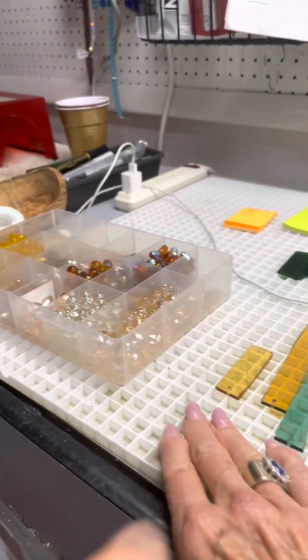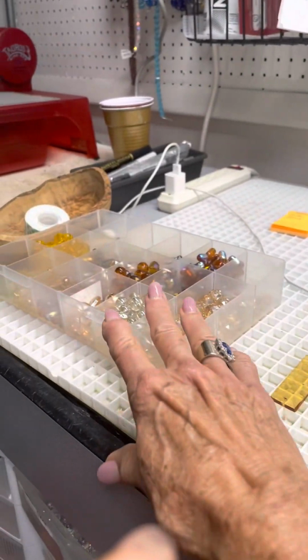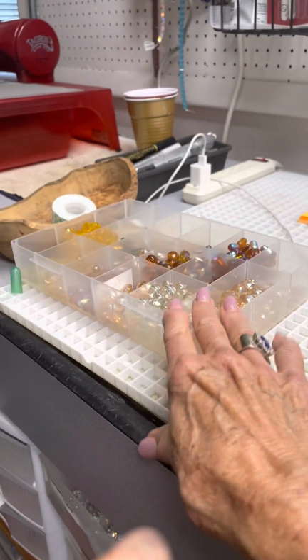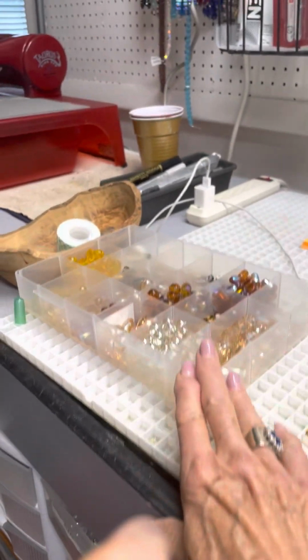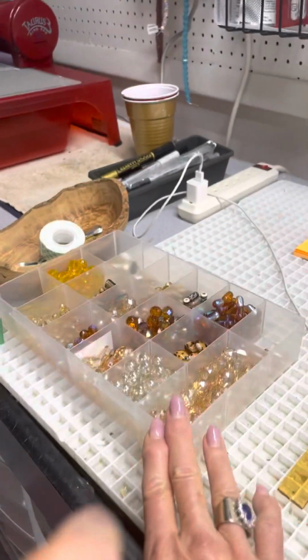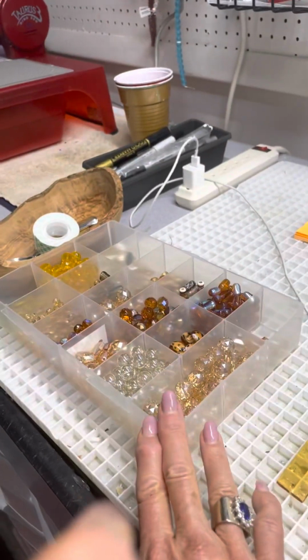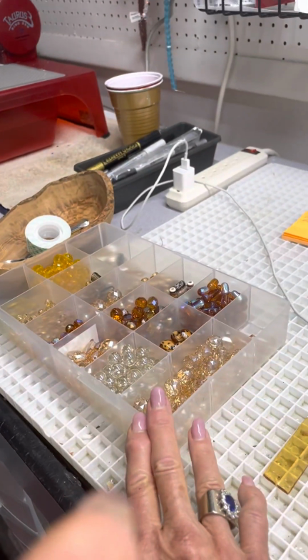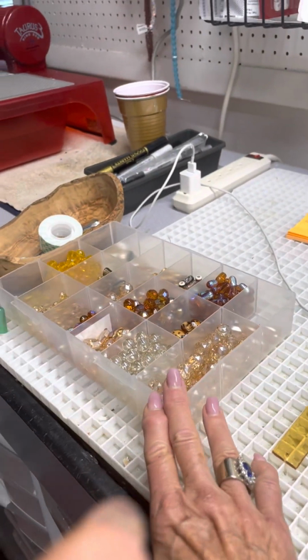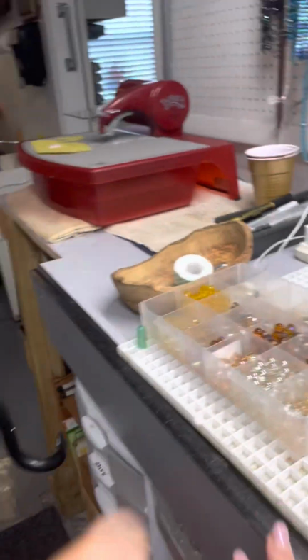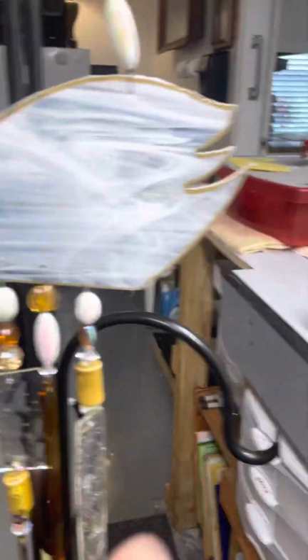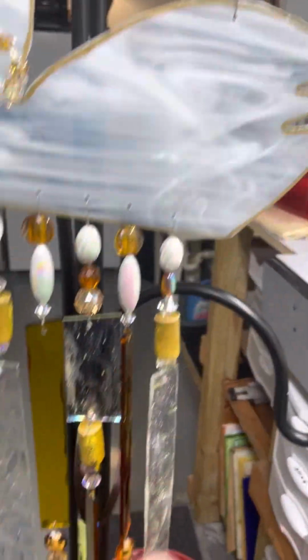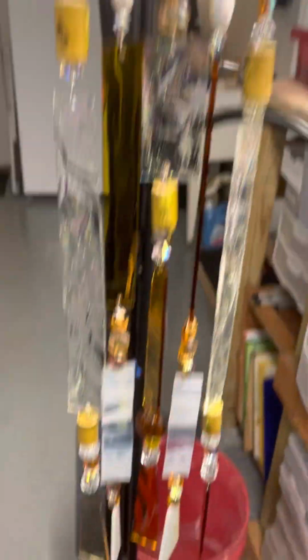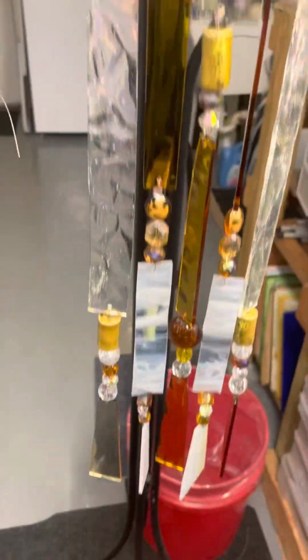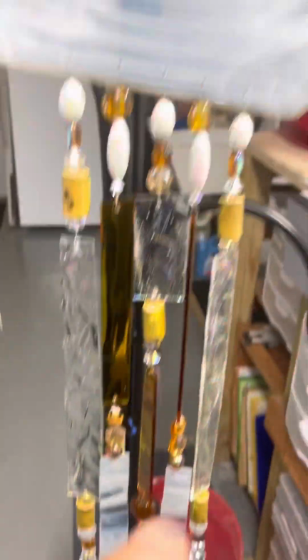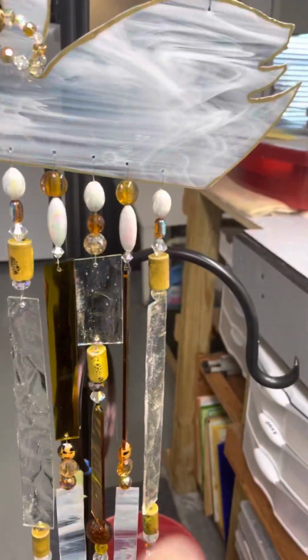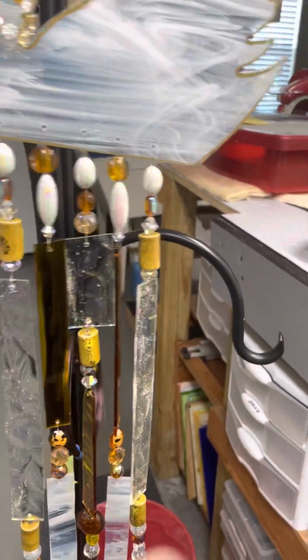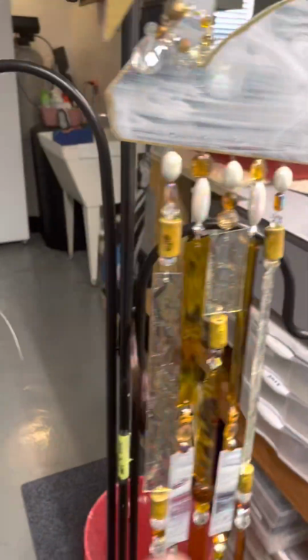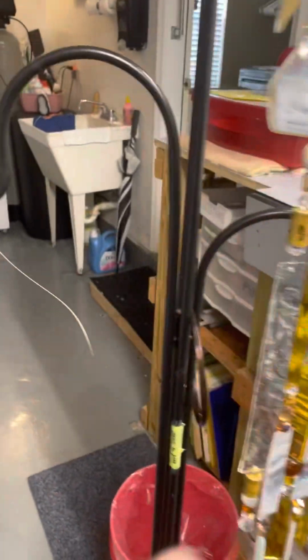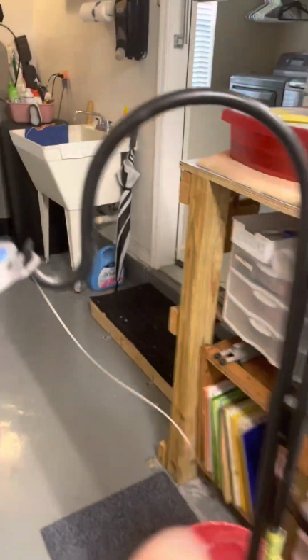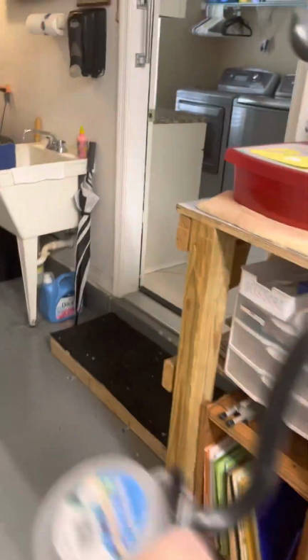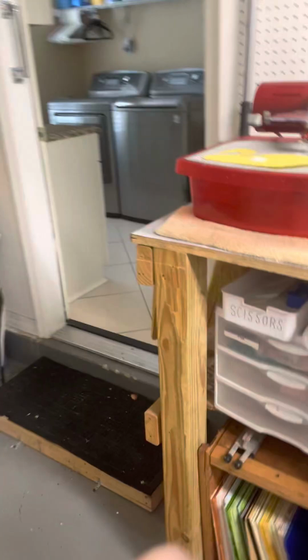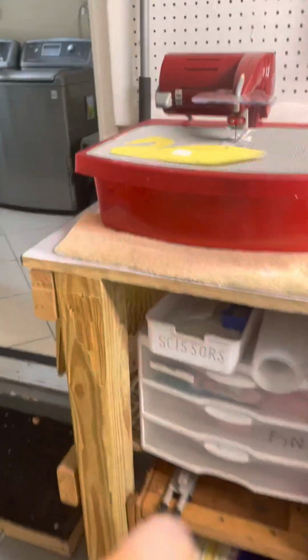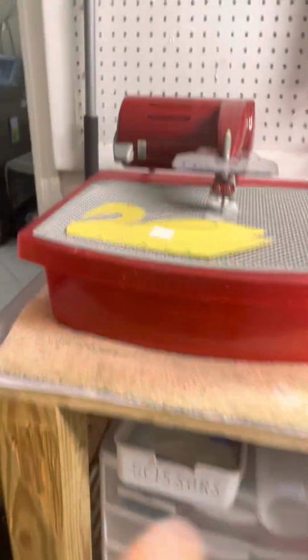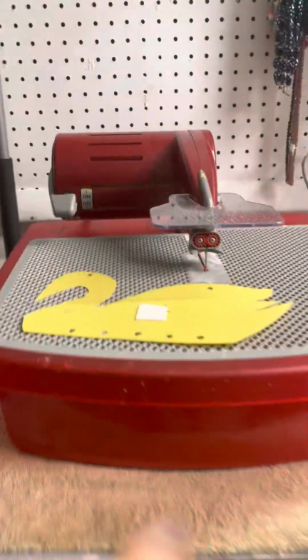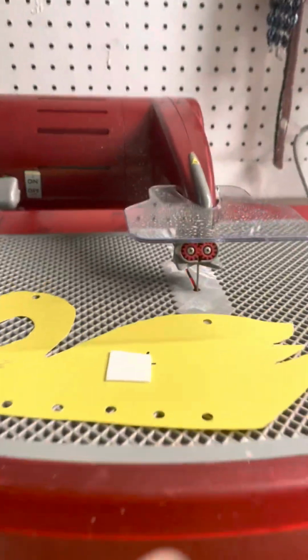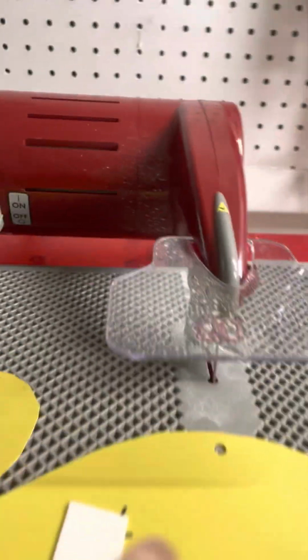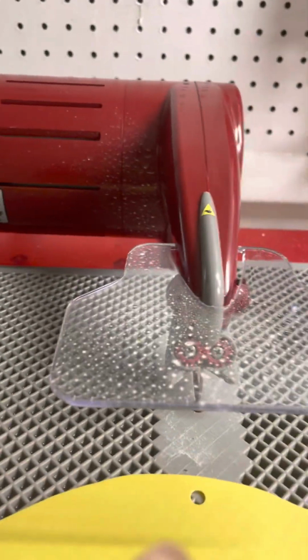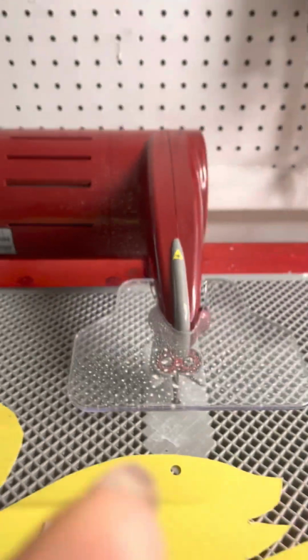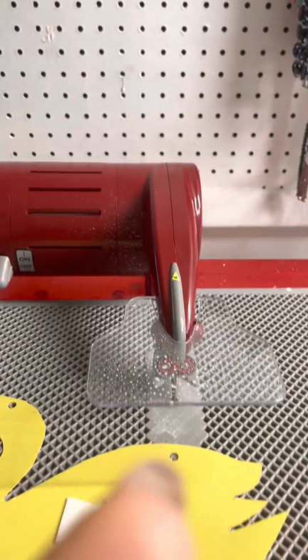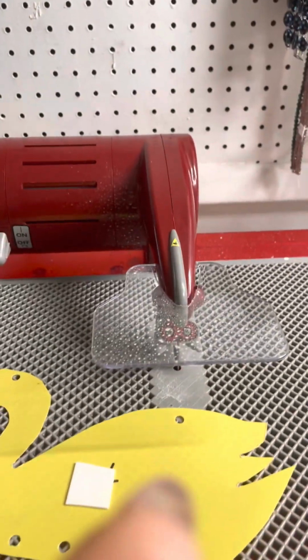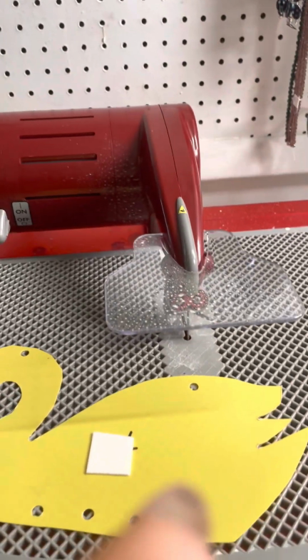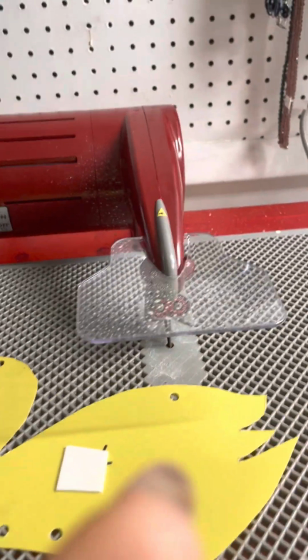And I do all the beading on these strands. I lay them out right here, and then I have my beads here. And I do all the stringing right here.